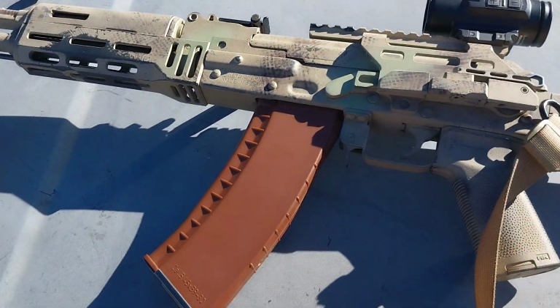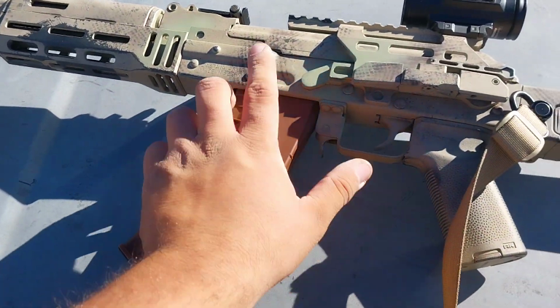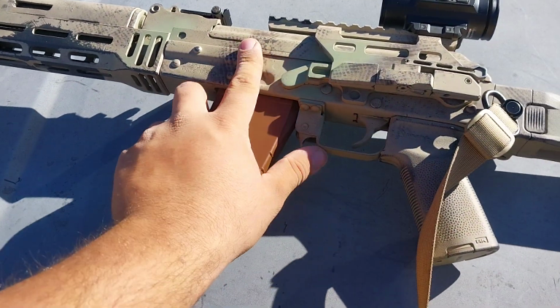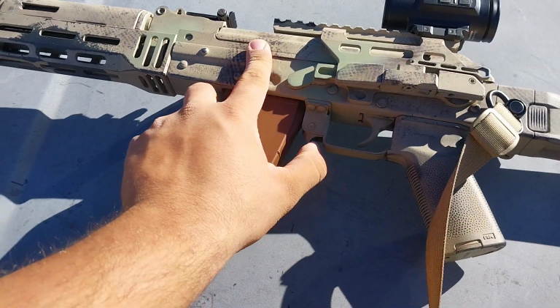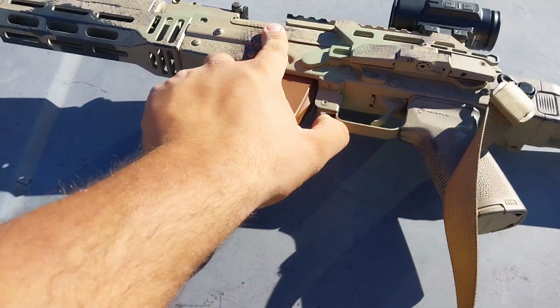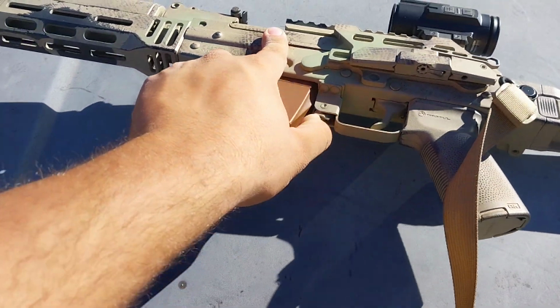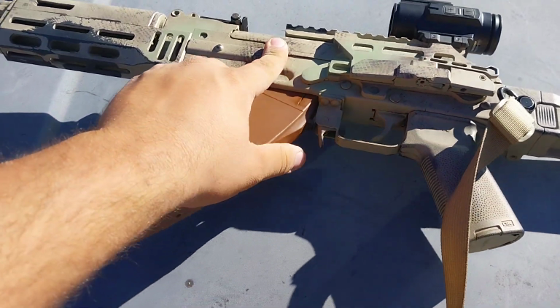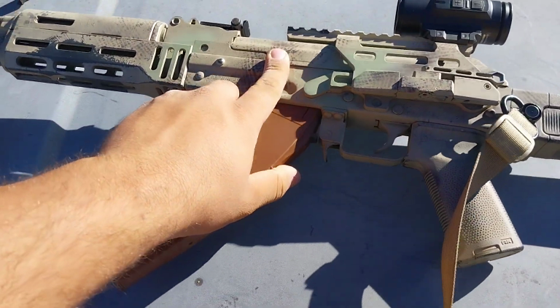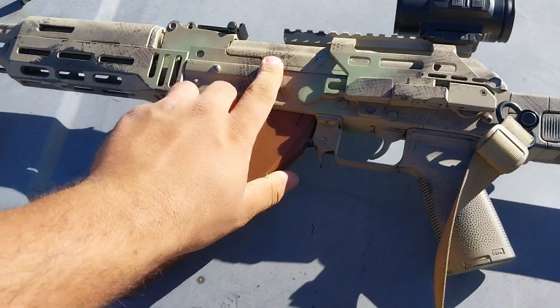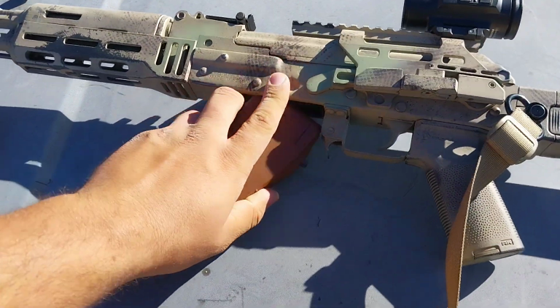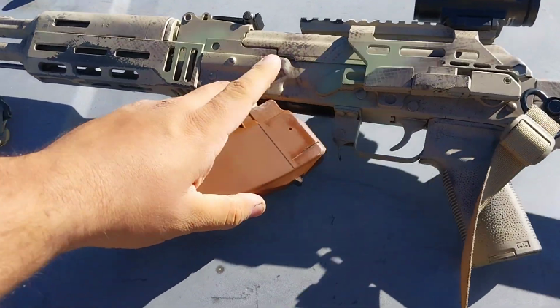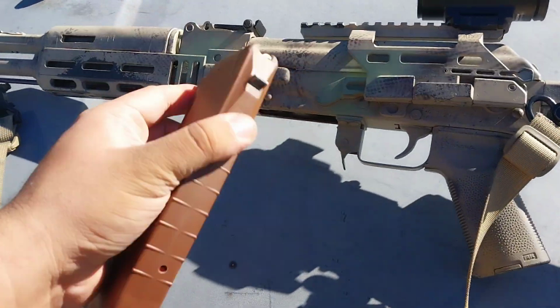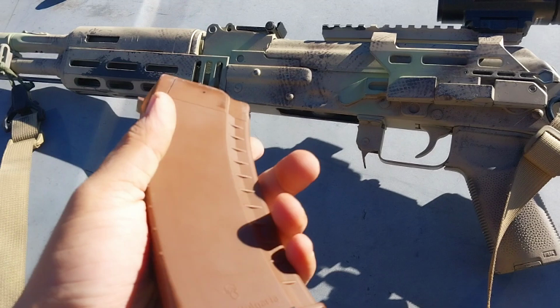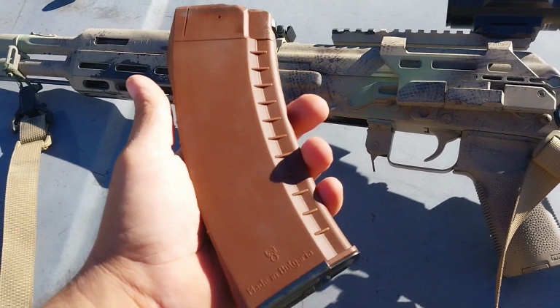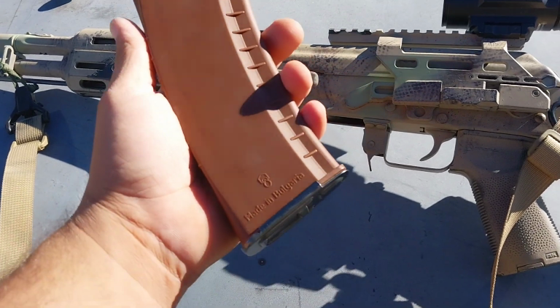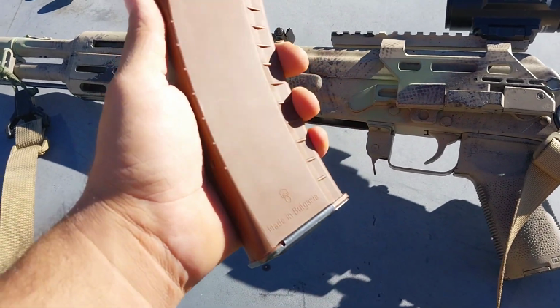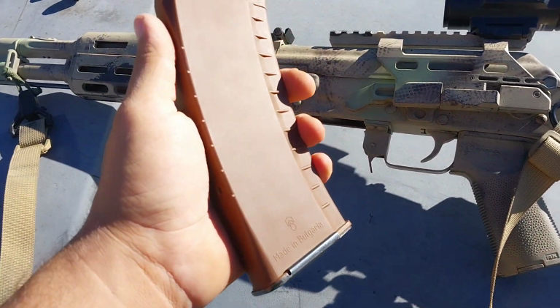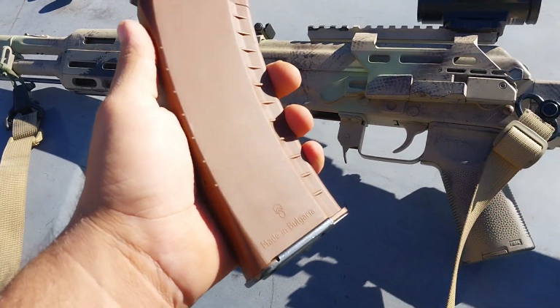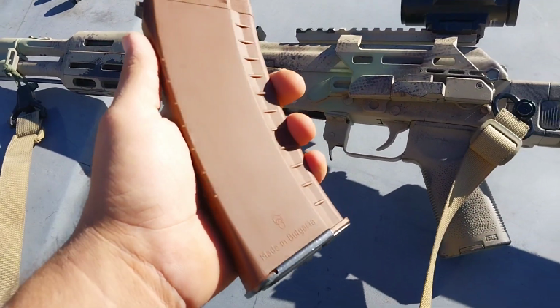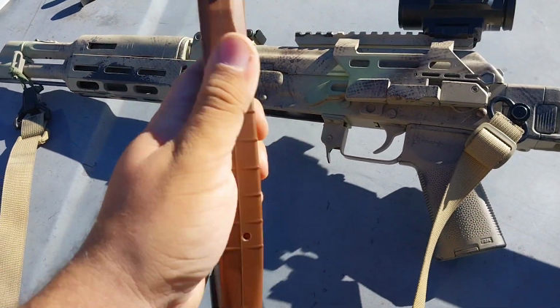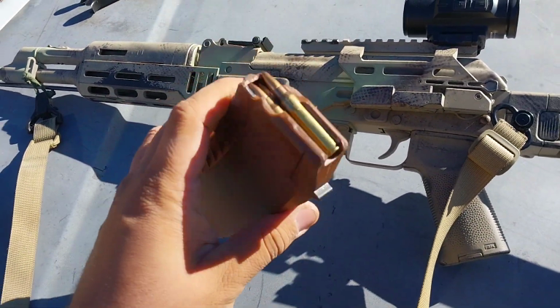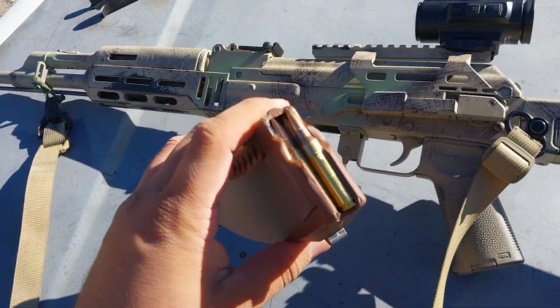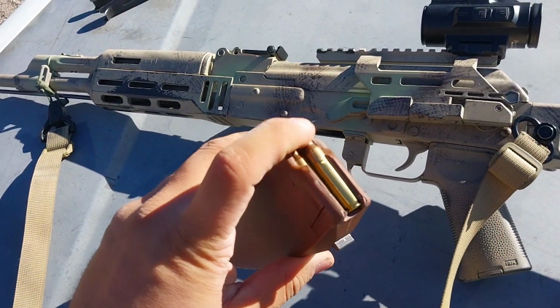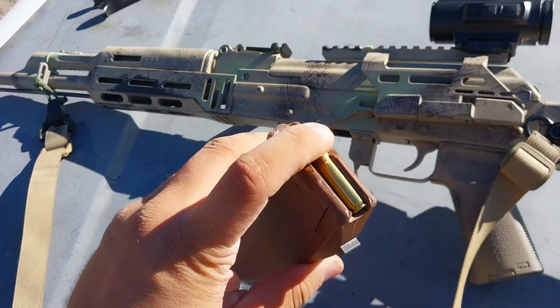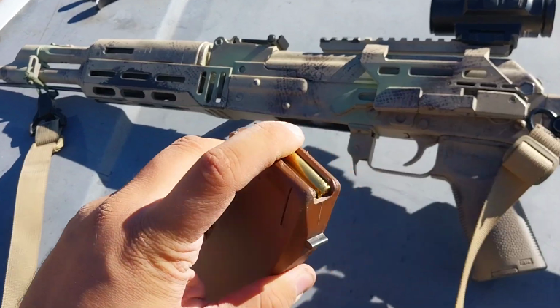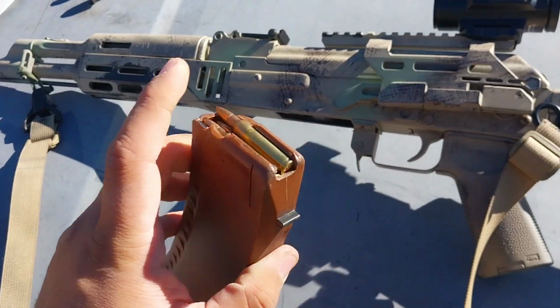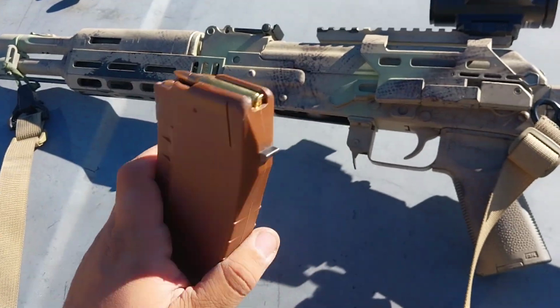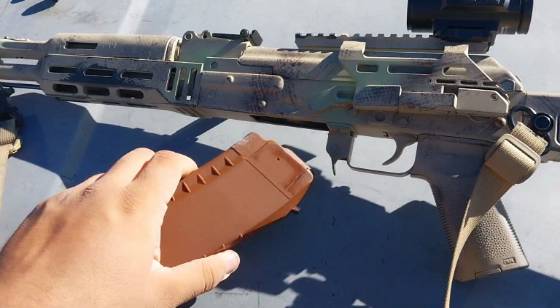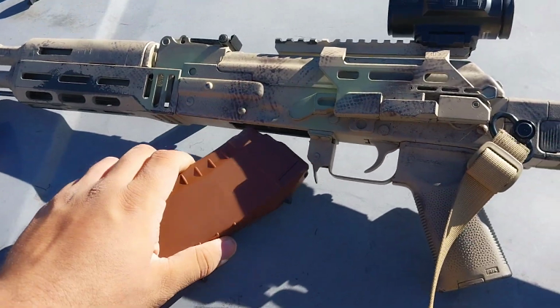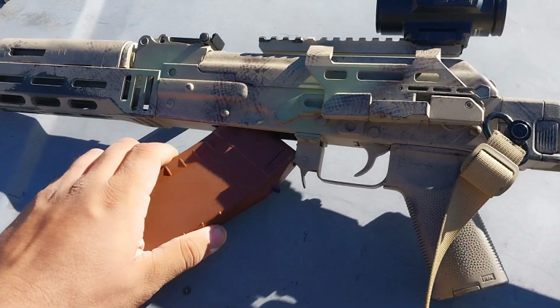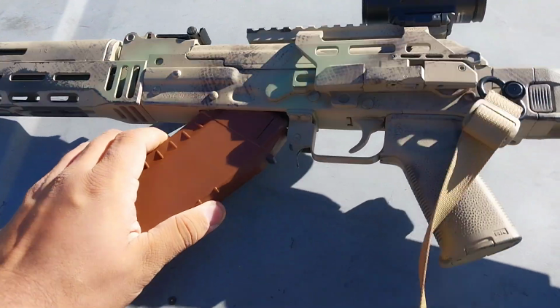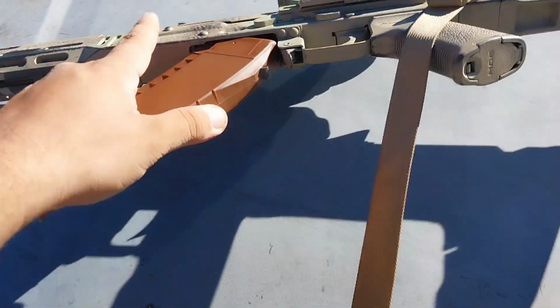I'm running the Bulgarian mags that are converted to 5.56 via 3D printed followers — more on that later.